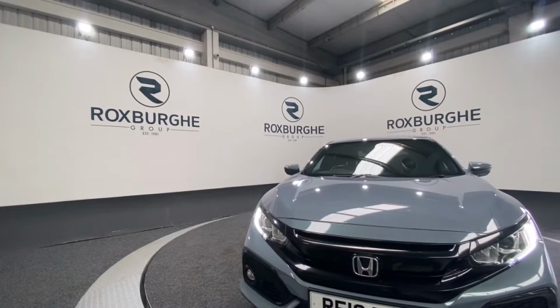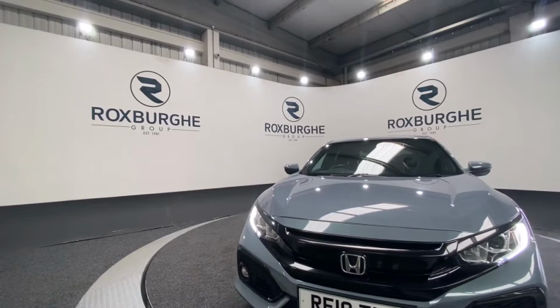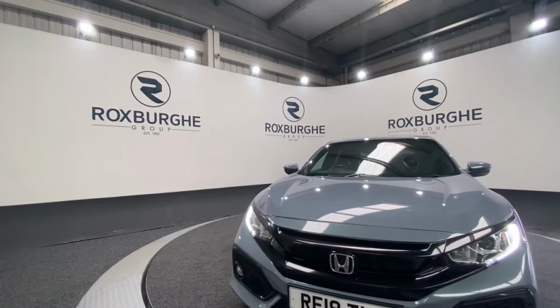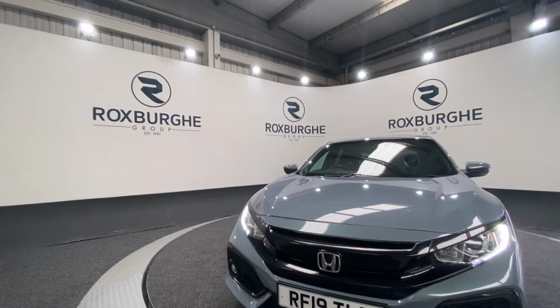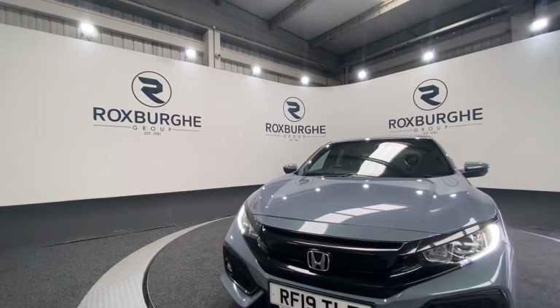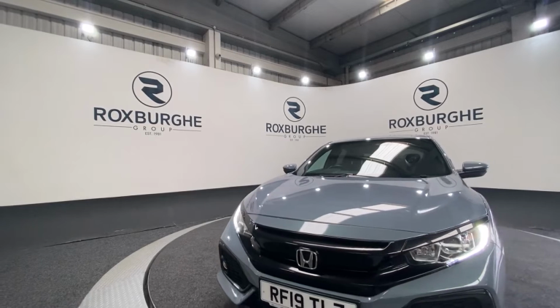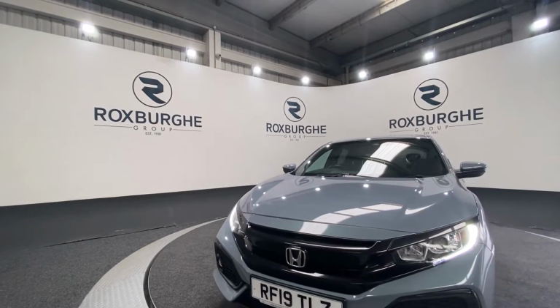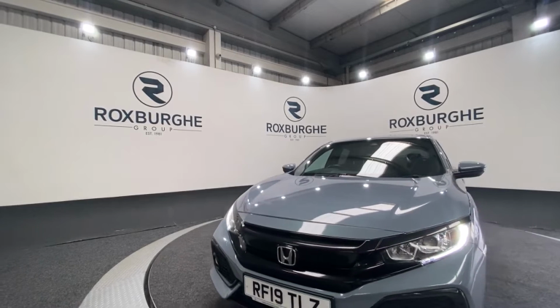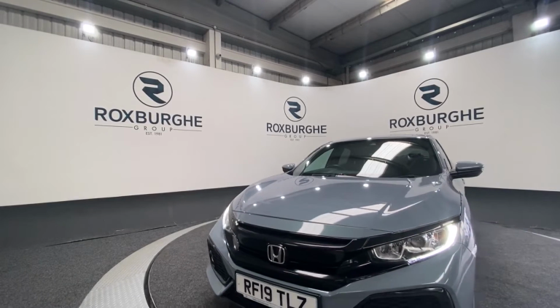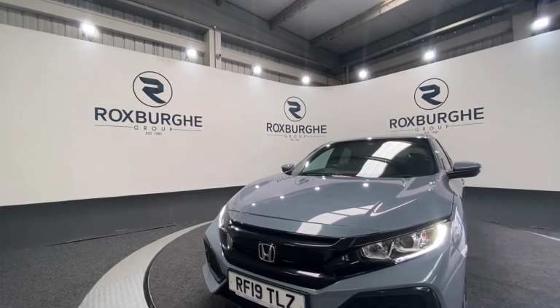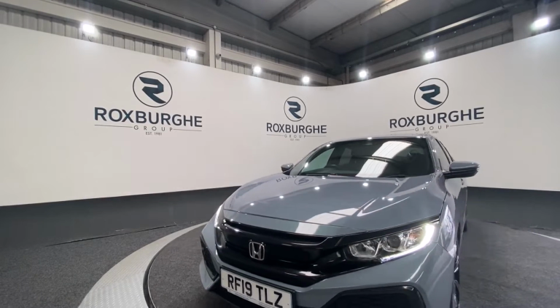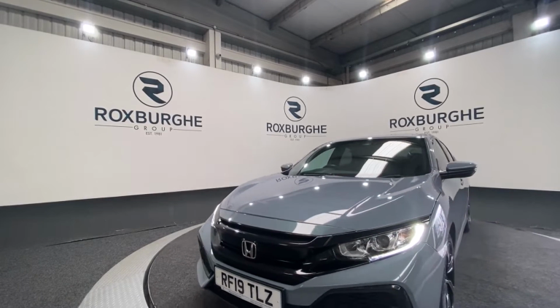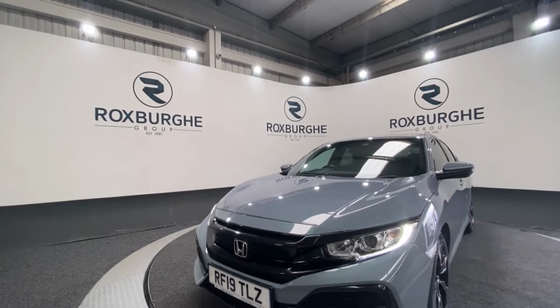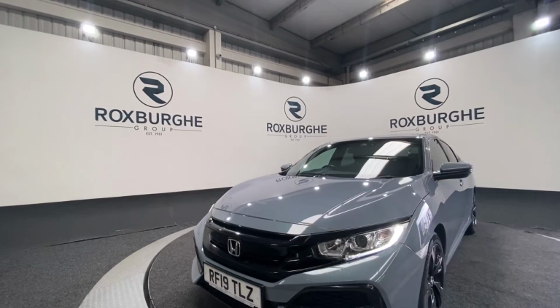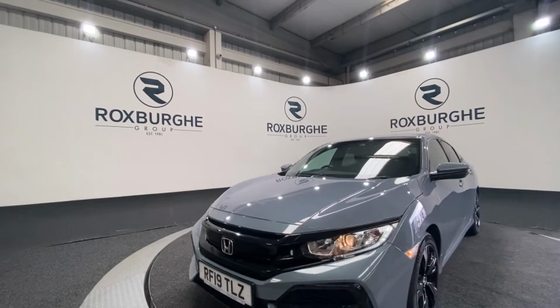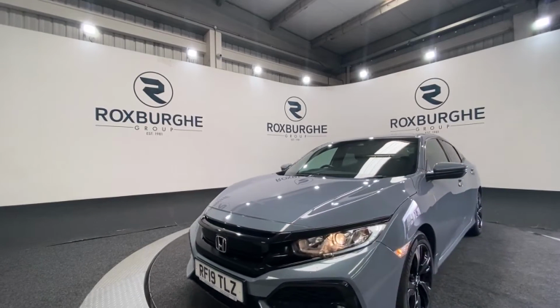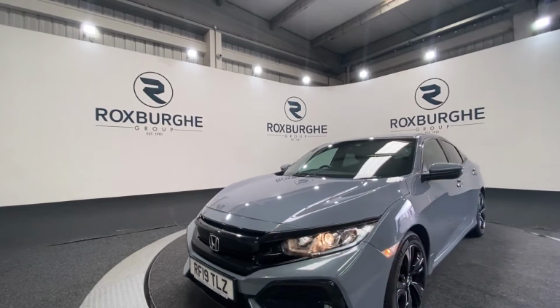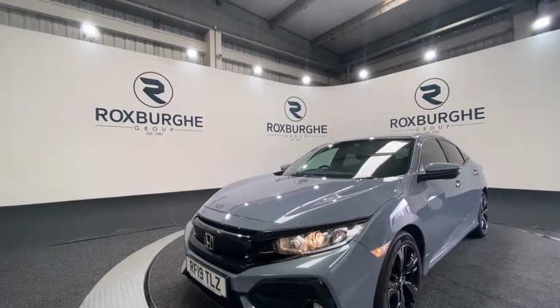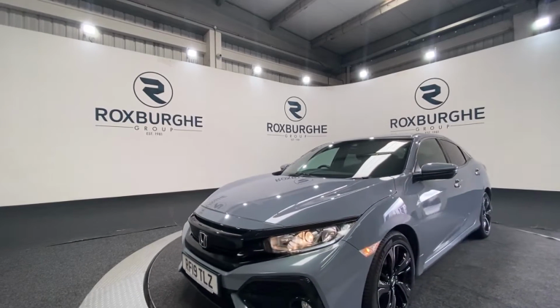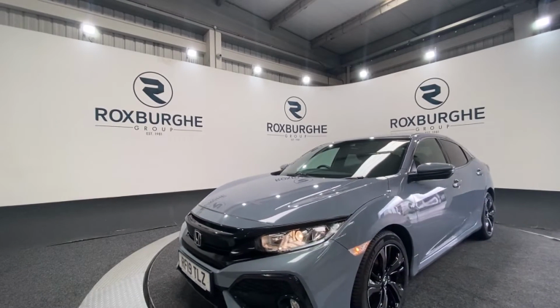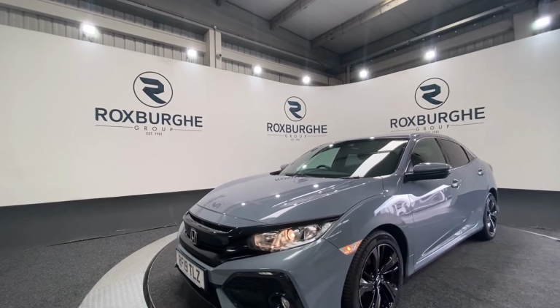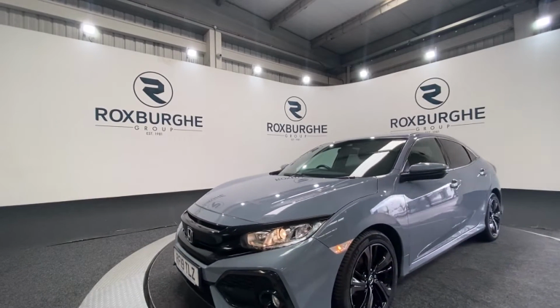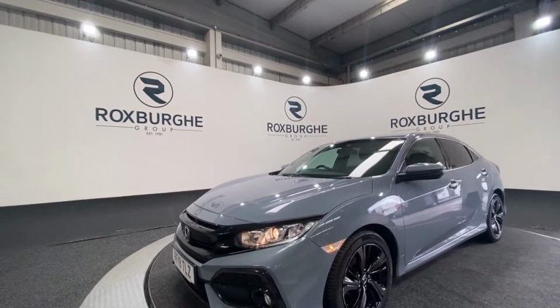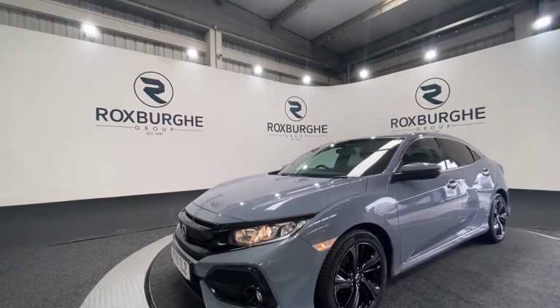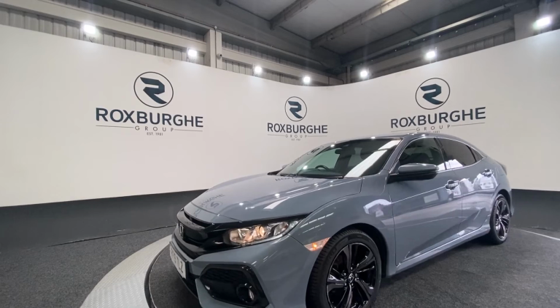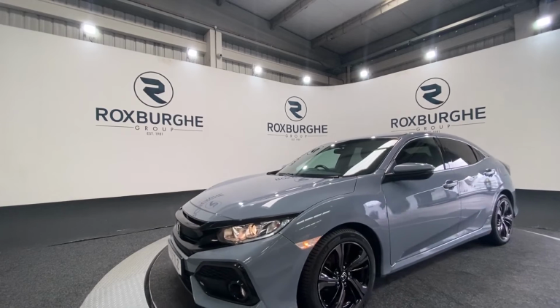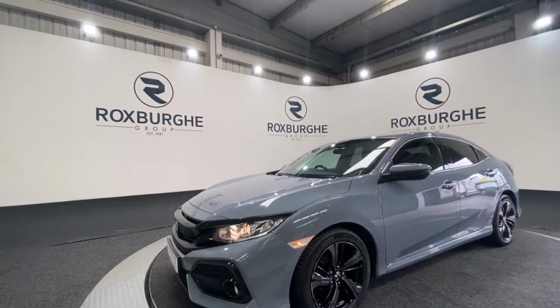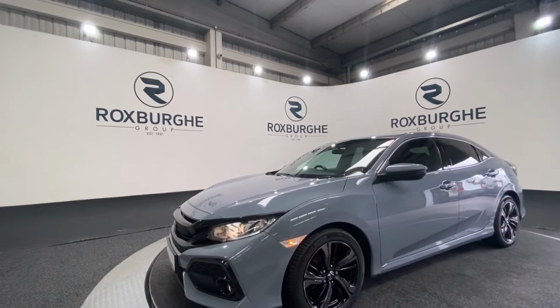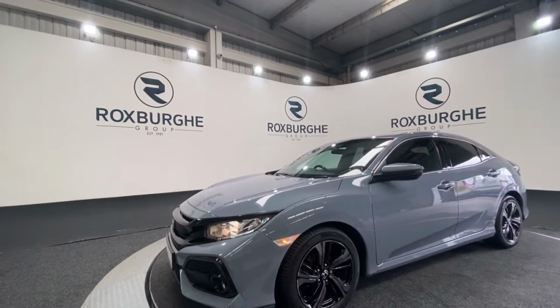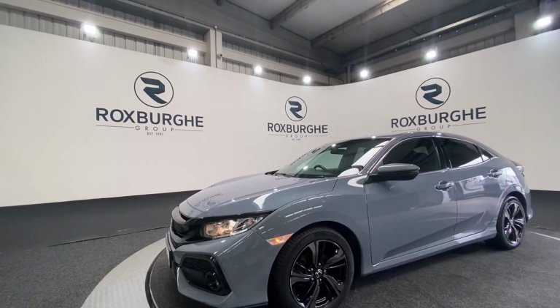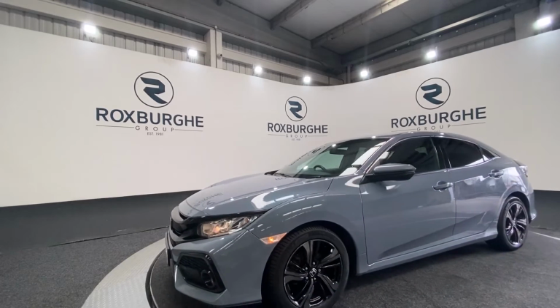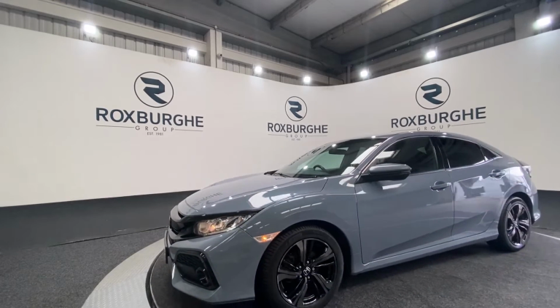Here we have our 2019 Honda Civic. This car comes fitted with a 1 litre petrol engine producing 125 bhp.